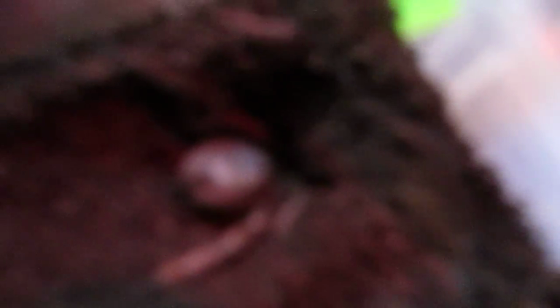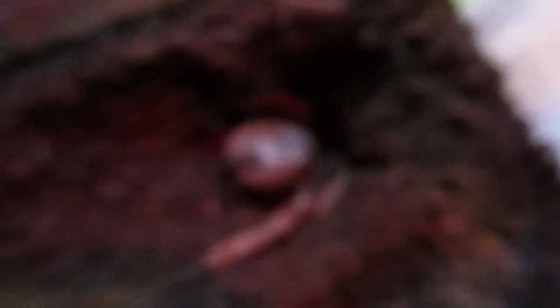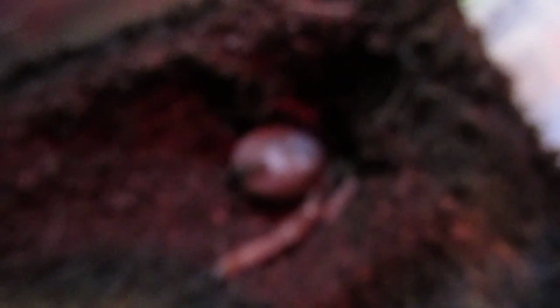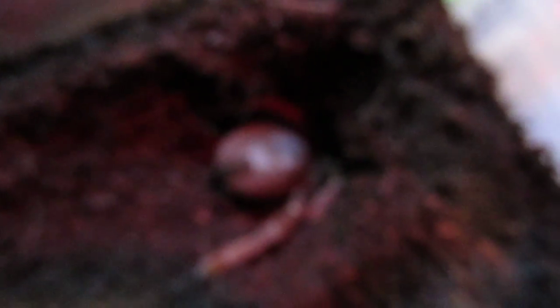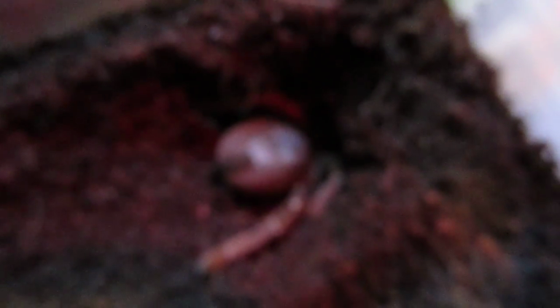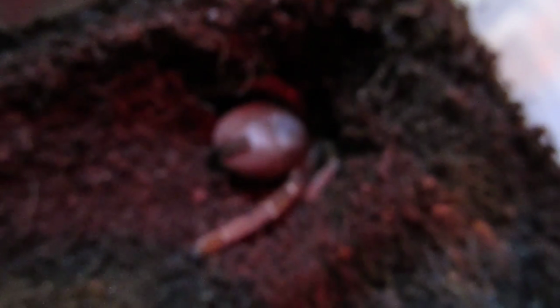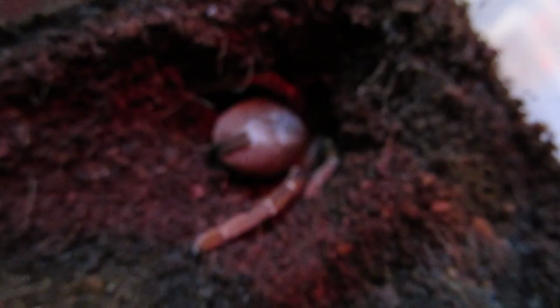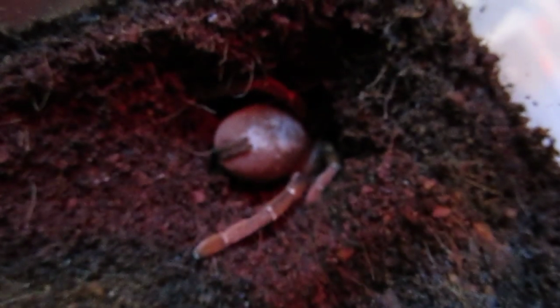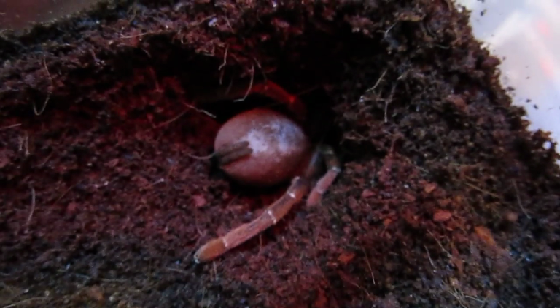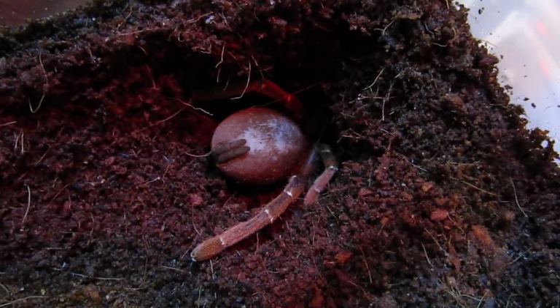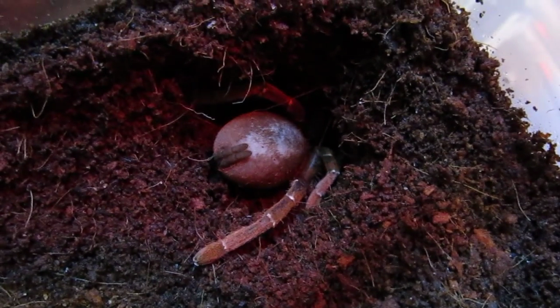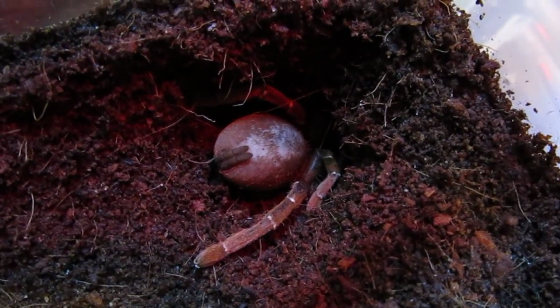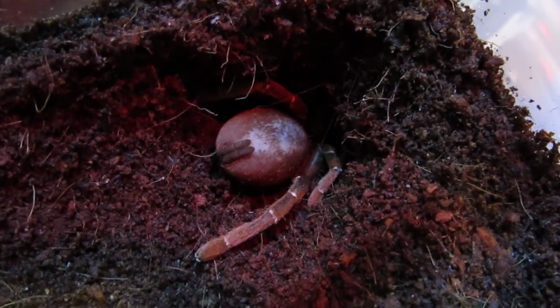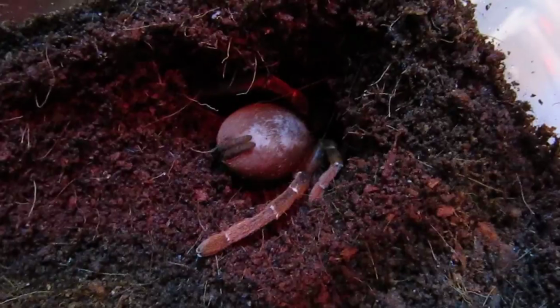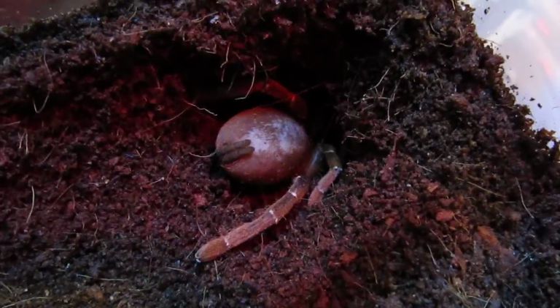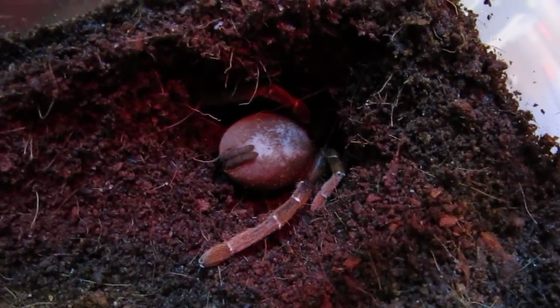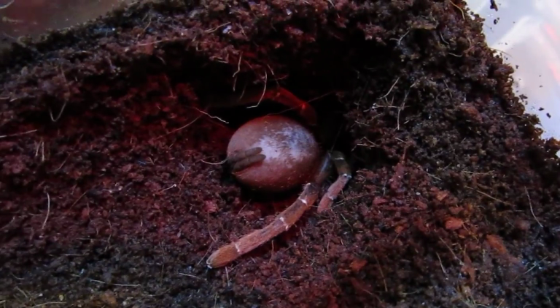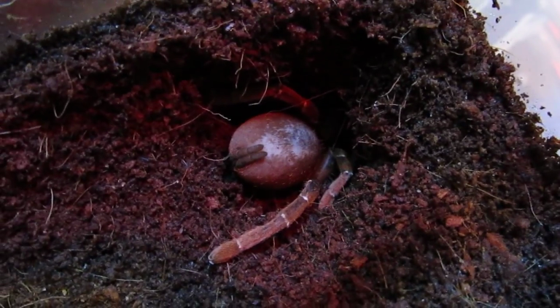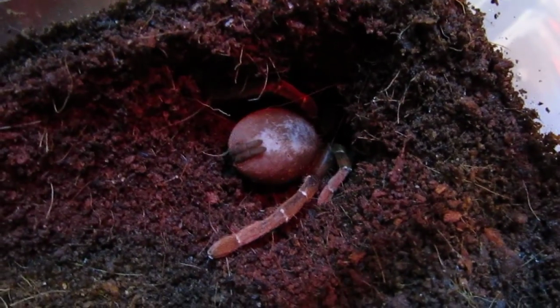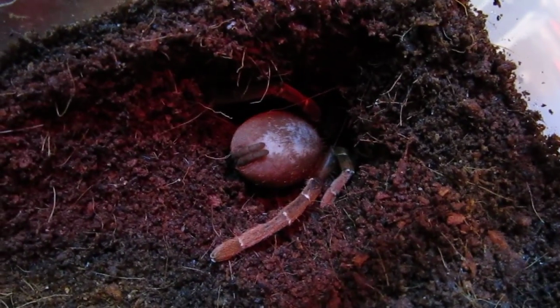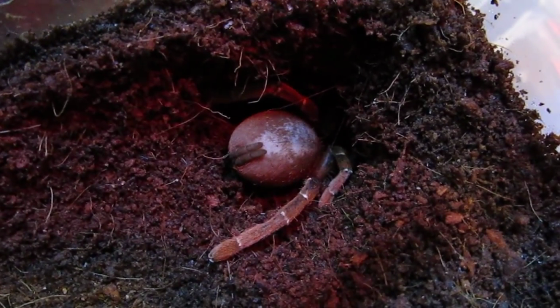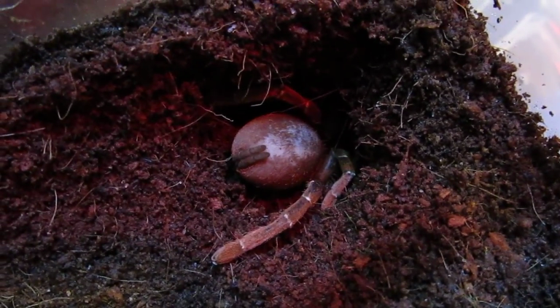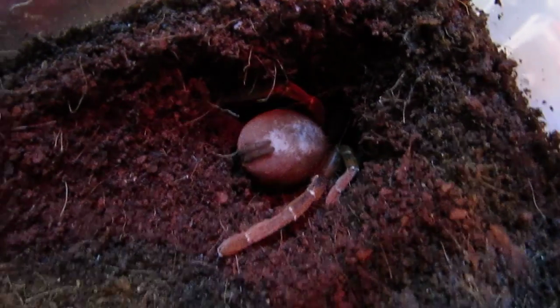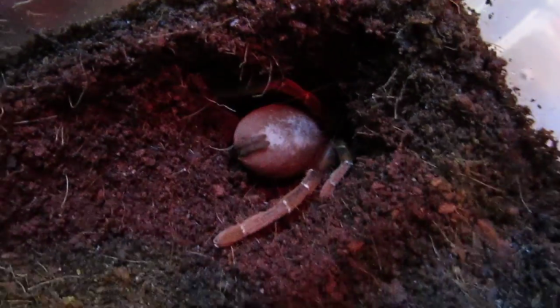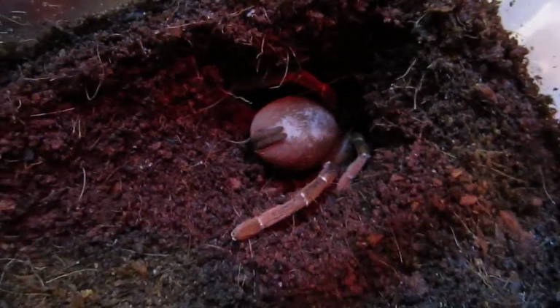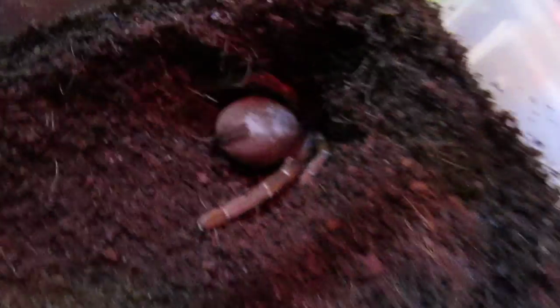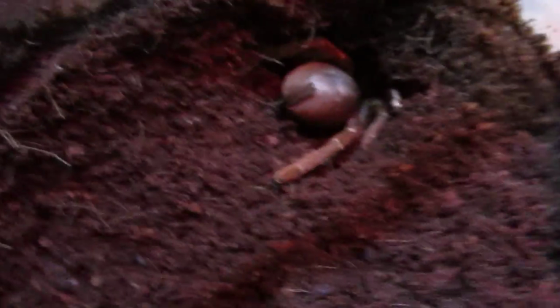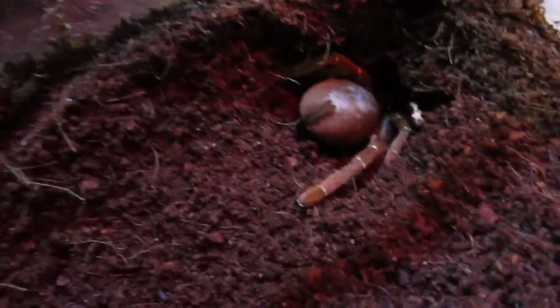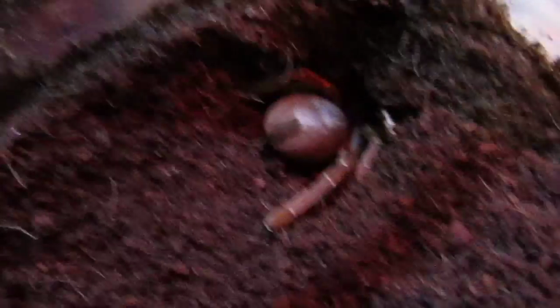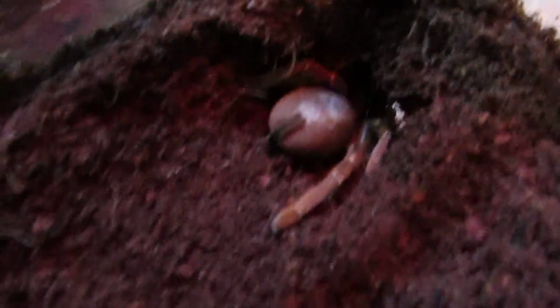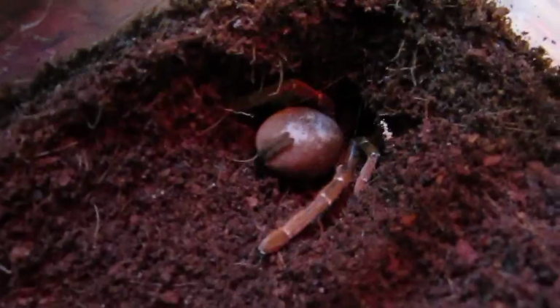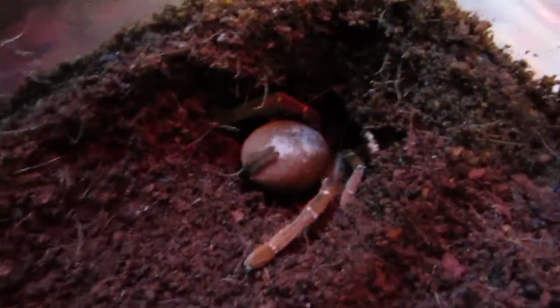So I haven't really picked a name for her — him, her — yet. But just thought I'd show you guys it. It's got a very big abdomen.